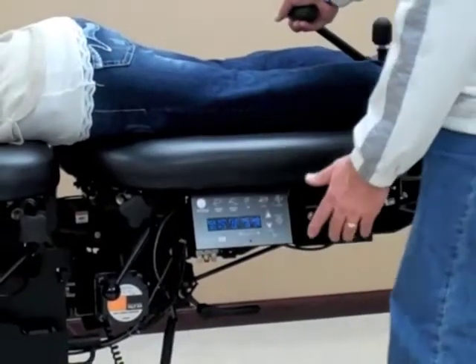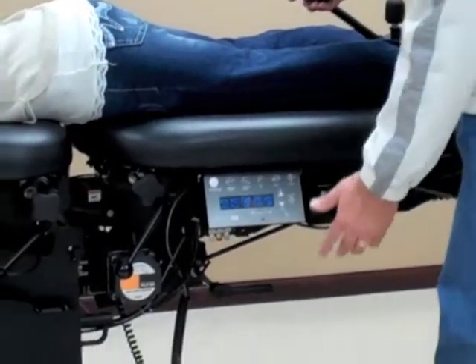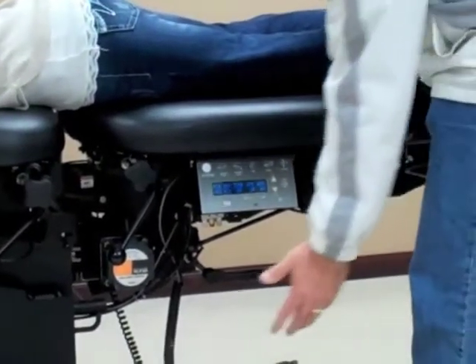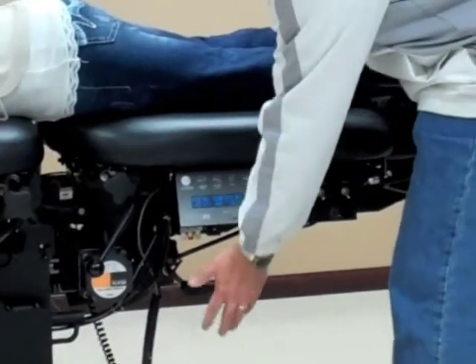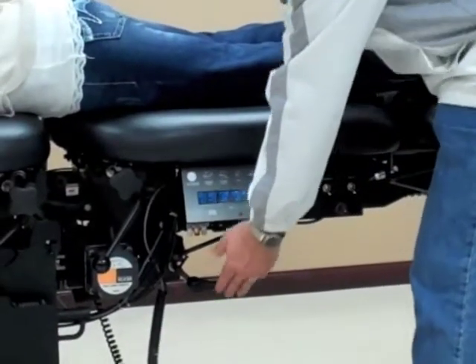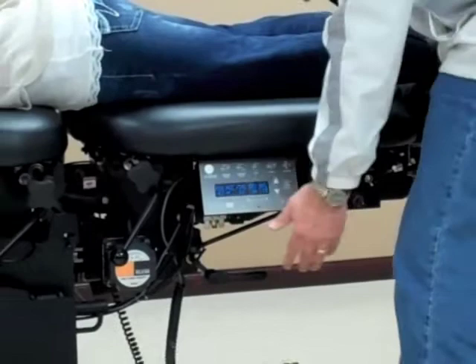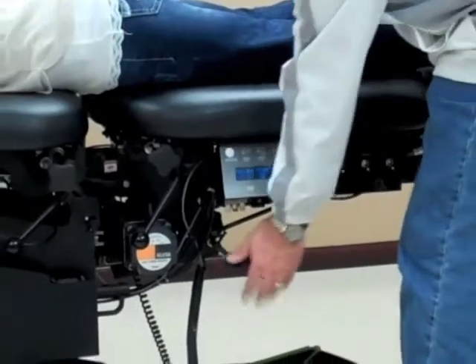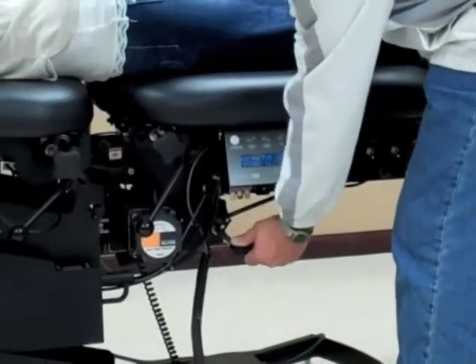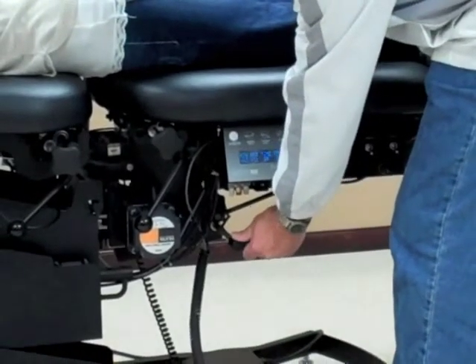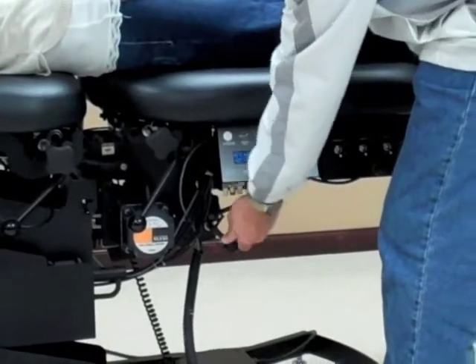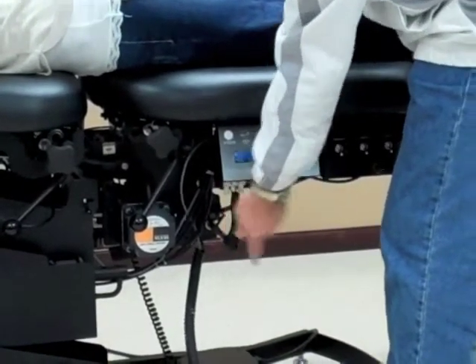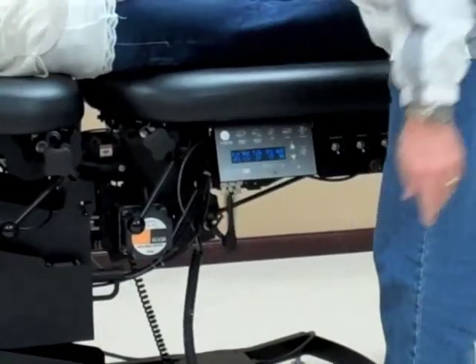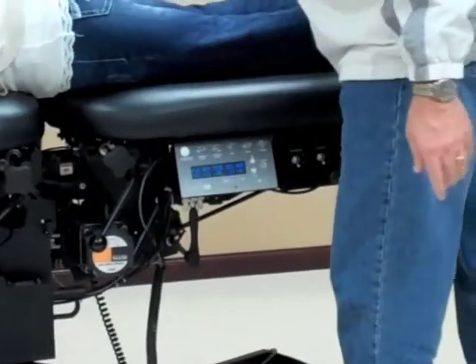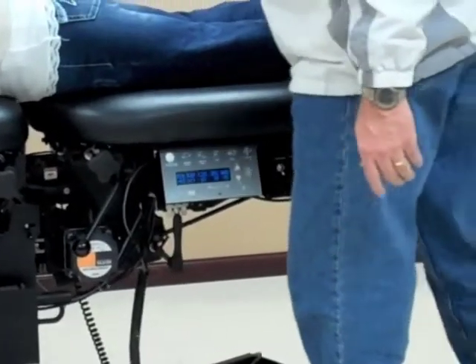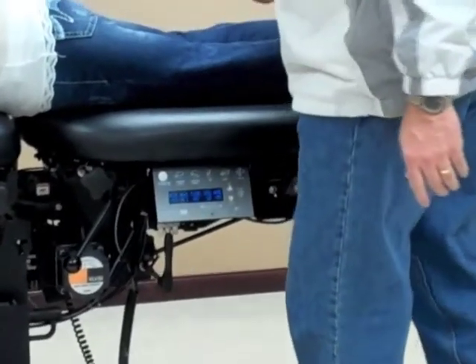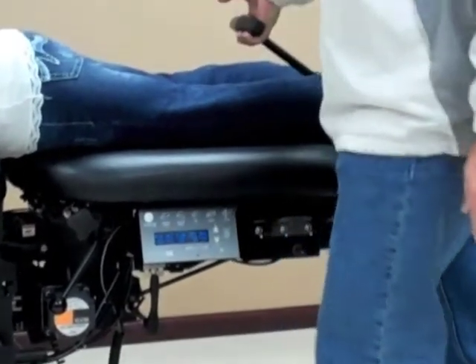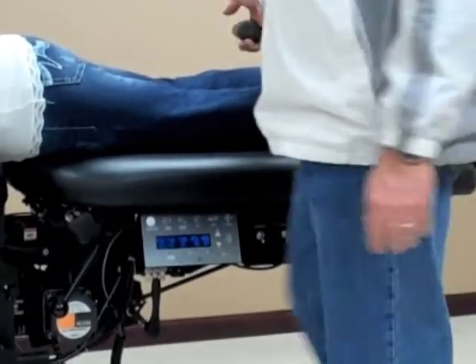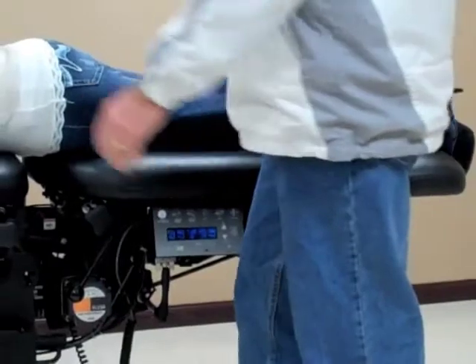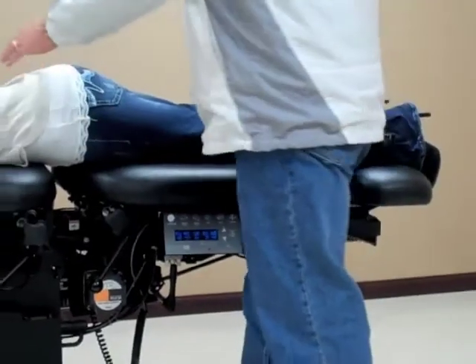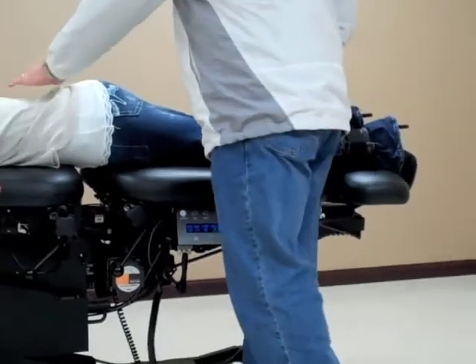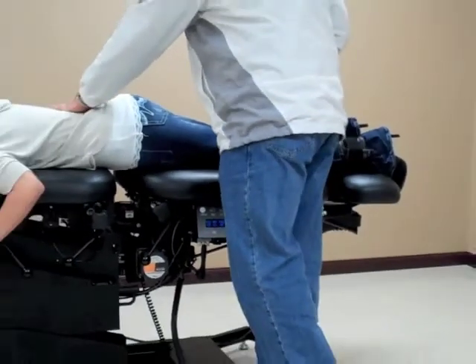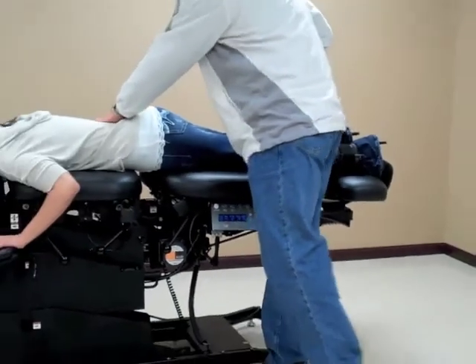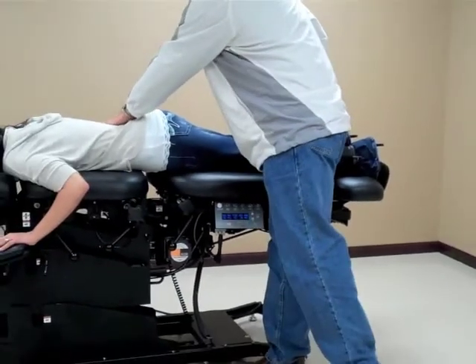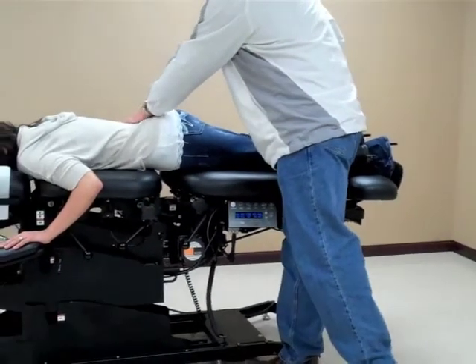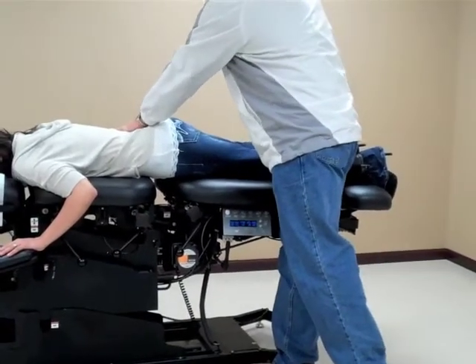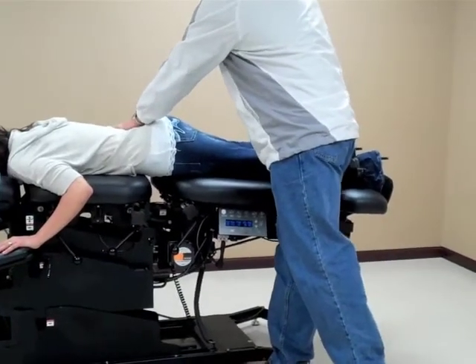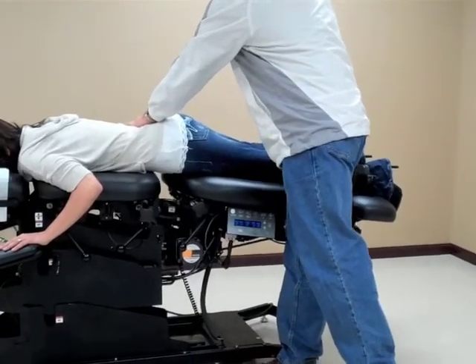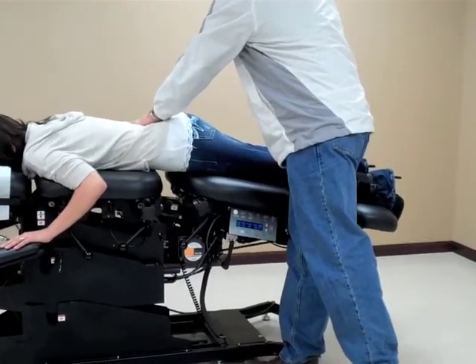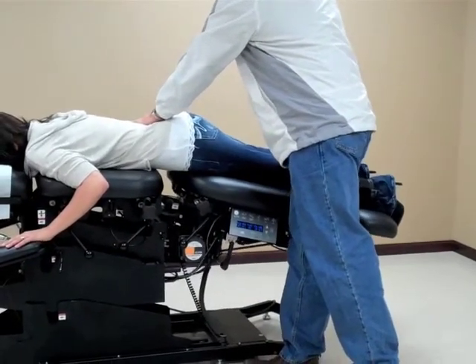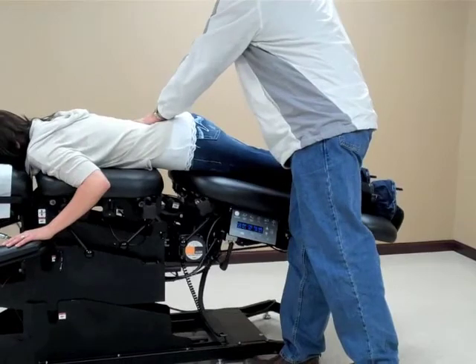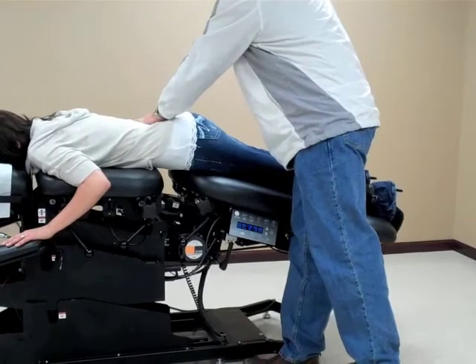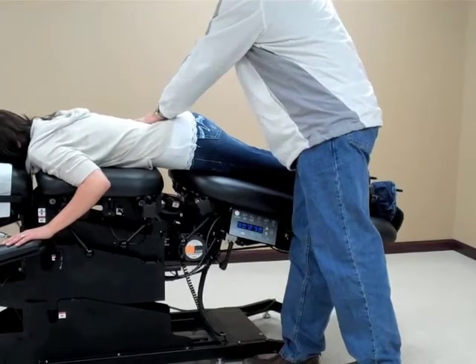The first thing to engage the manual flexion: I'm going to release the lever here upward, and at that point I'm able to do my manual flexion by securing and taking the table, flexing downward.